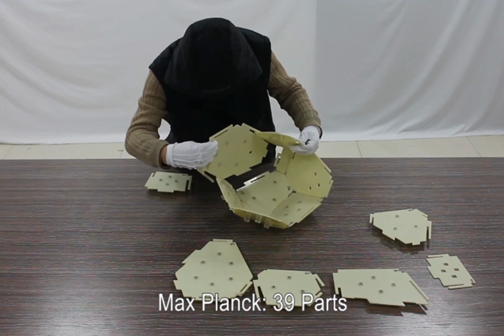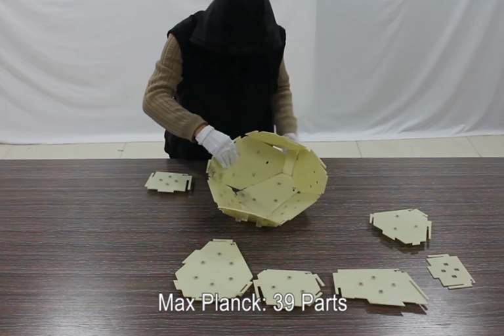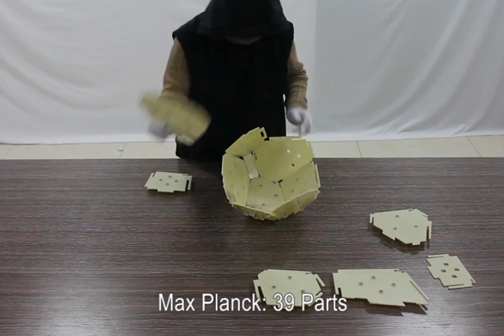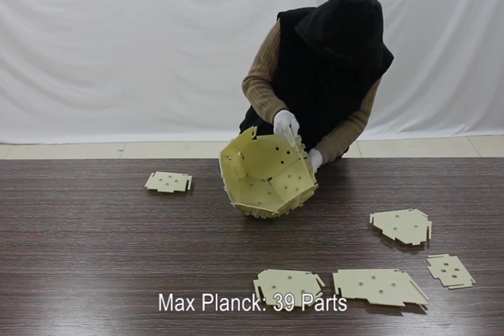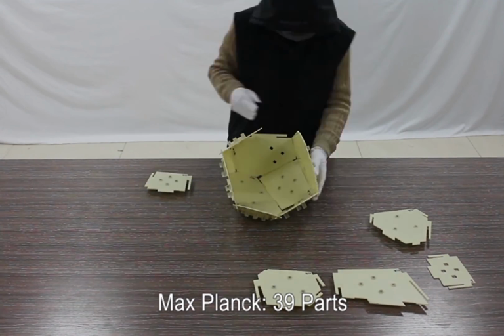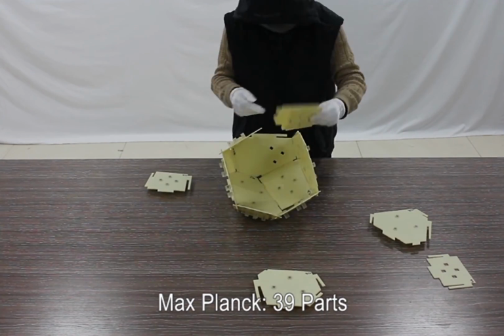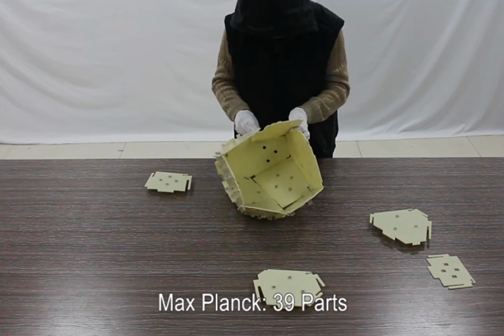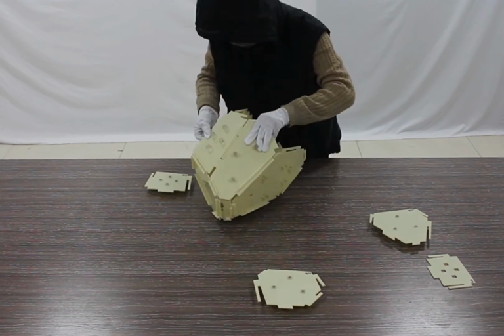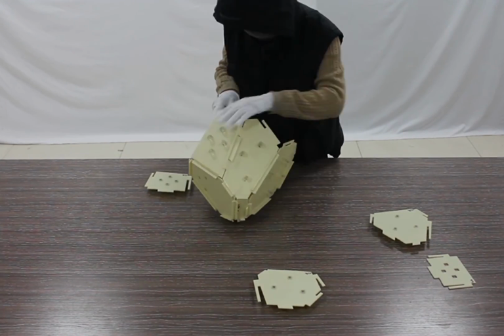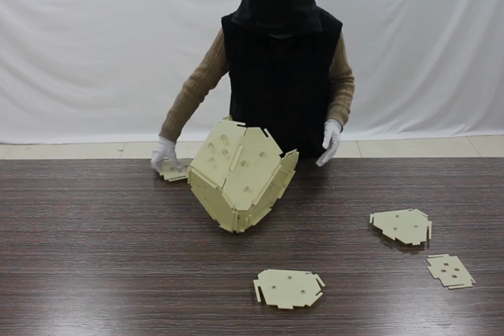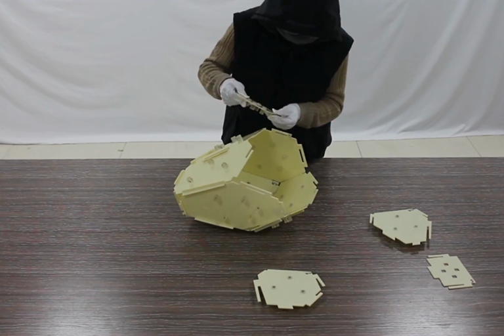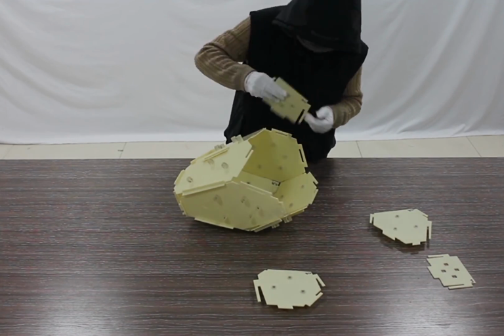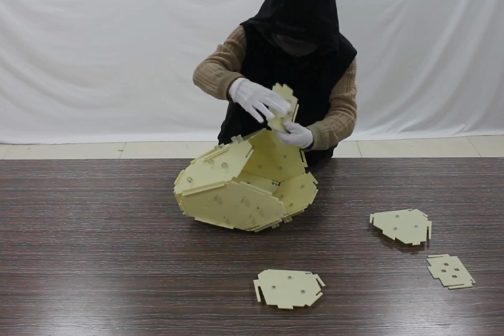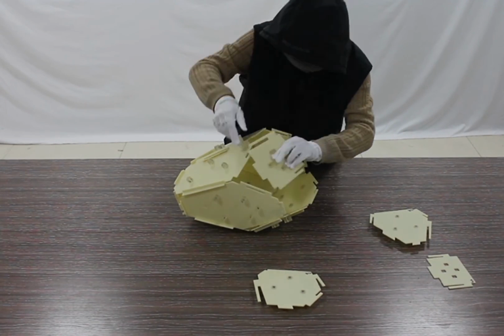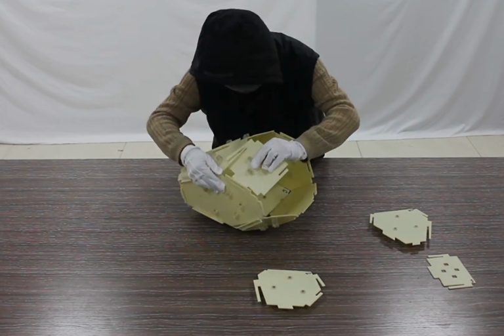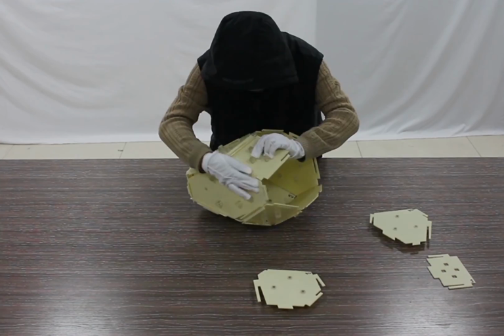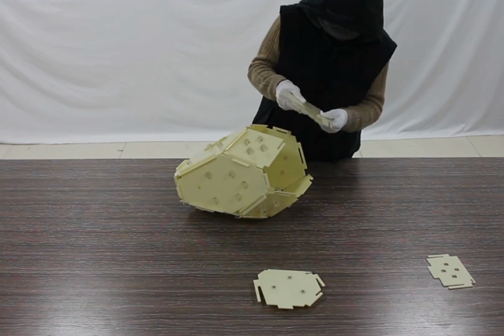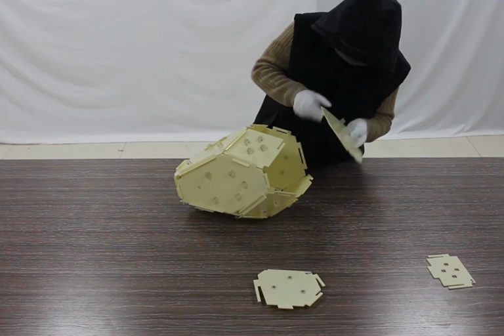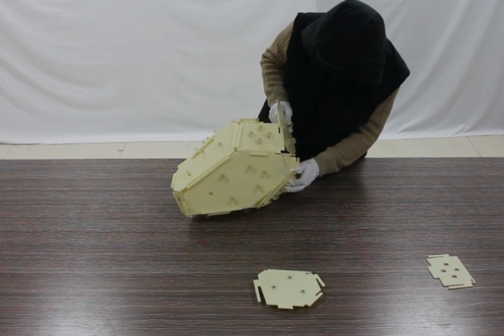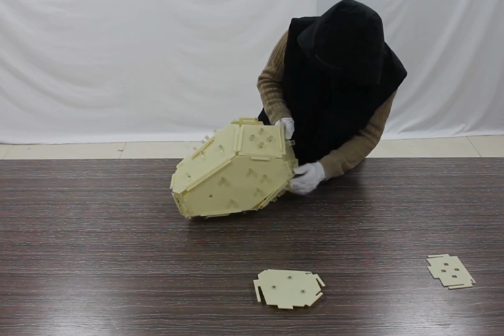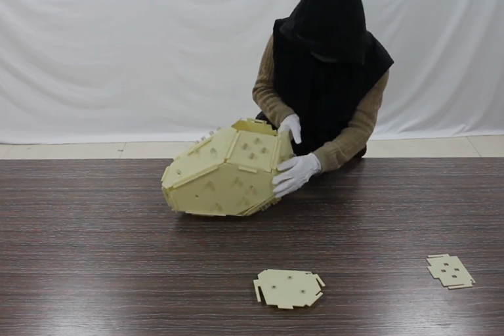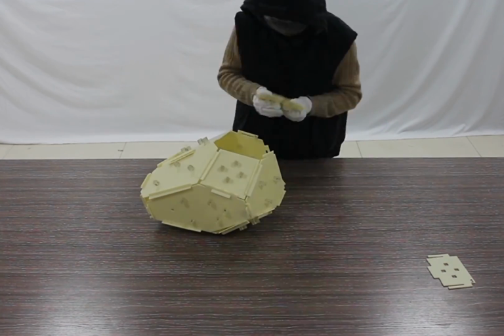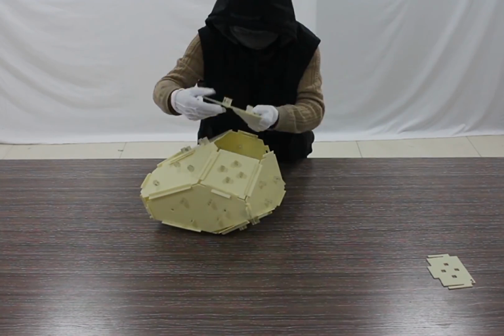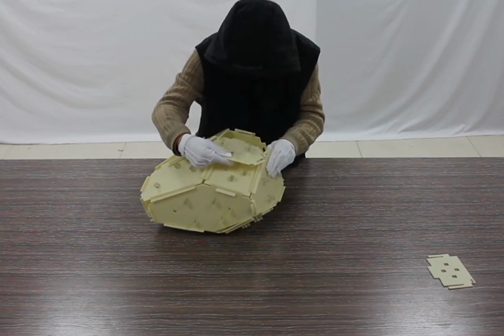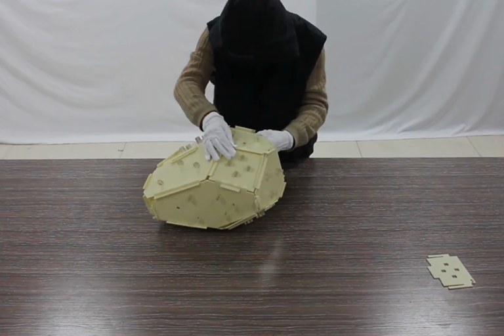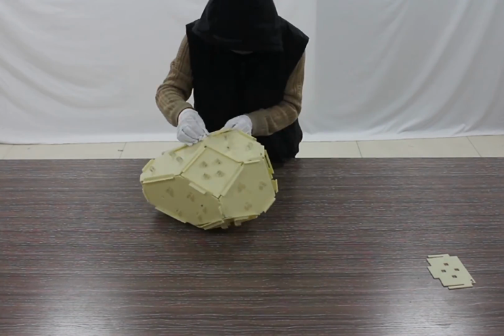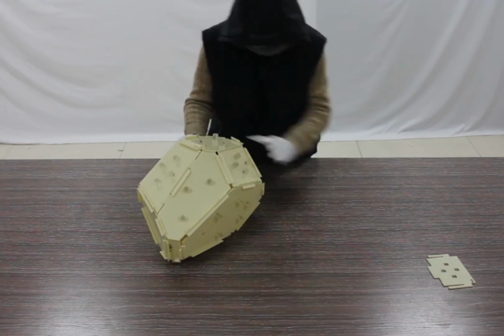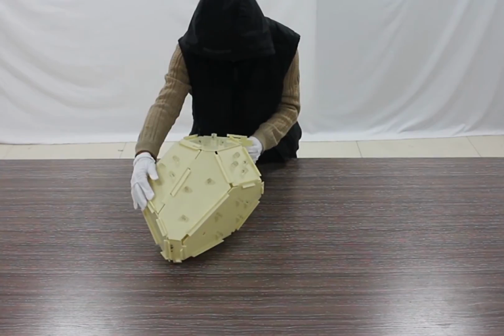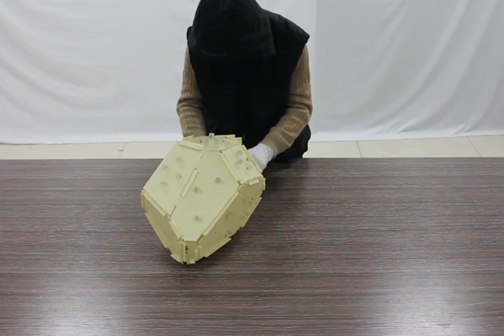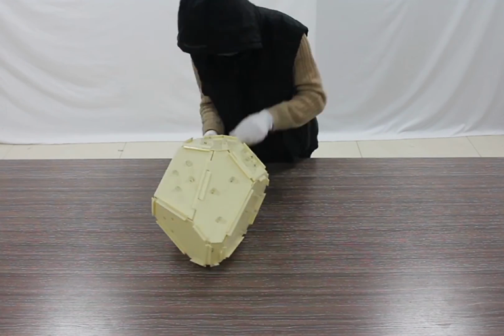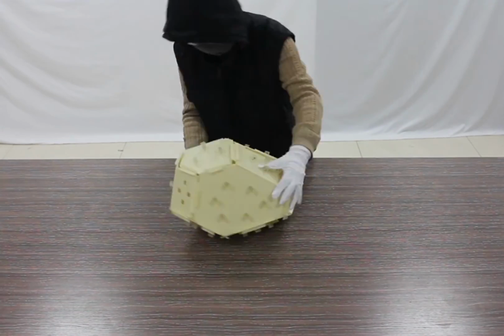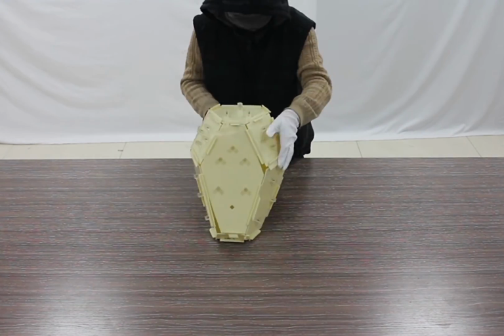We assemble the laser-cut parts of a Max Planck model following a certain order. The parts interlock with one another through the designed joints, forming a steady assembly.